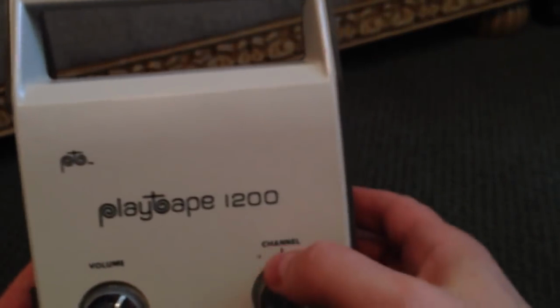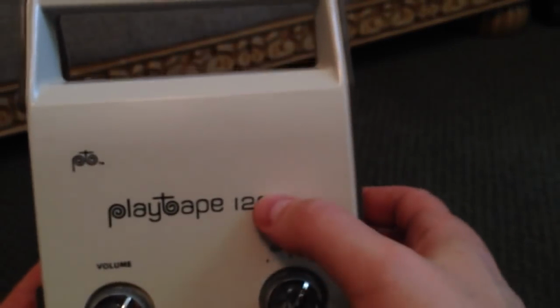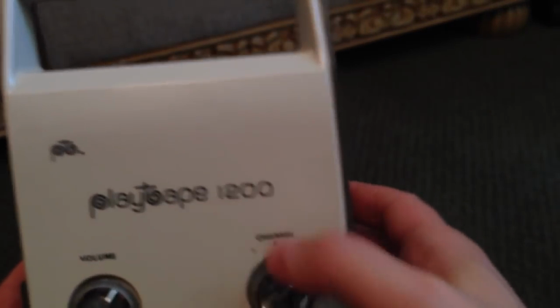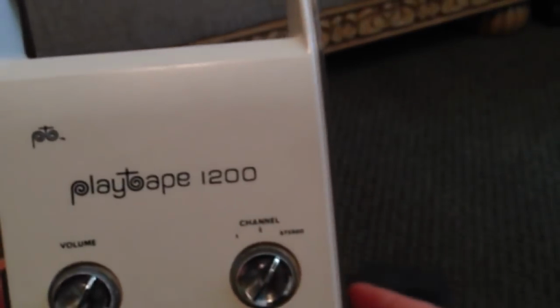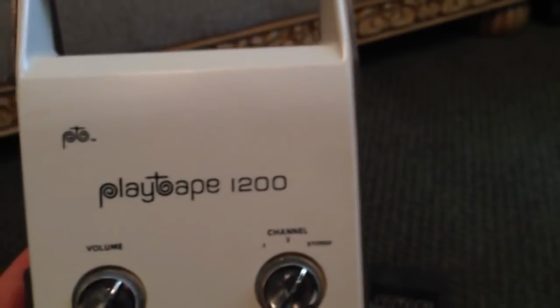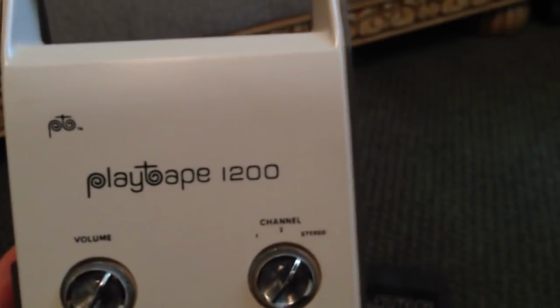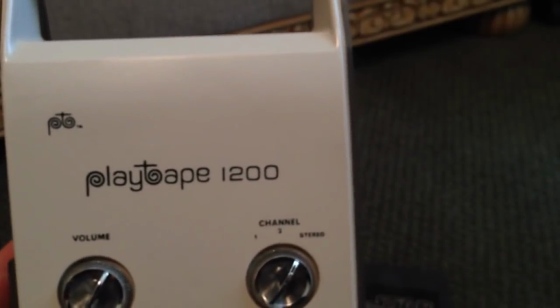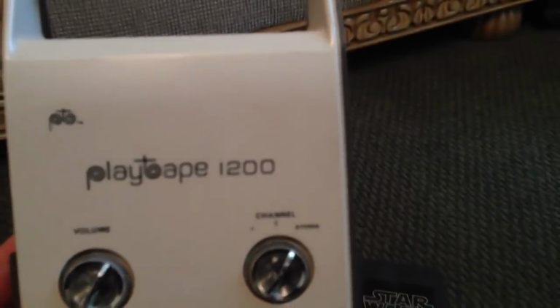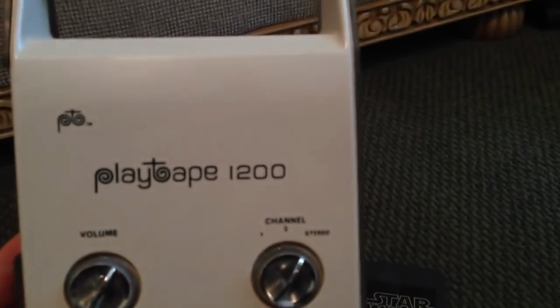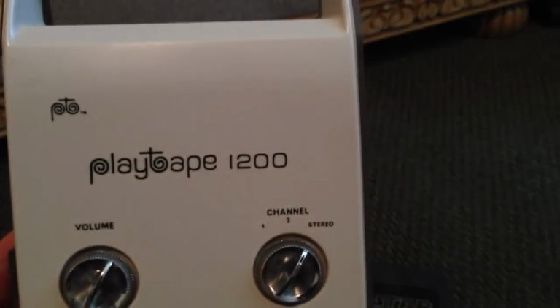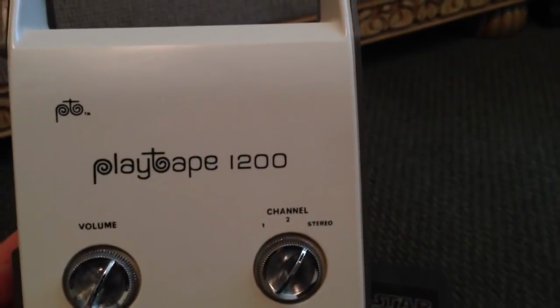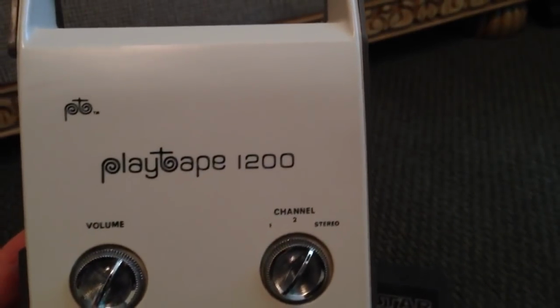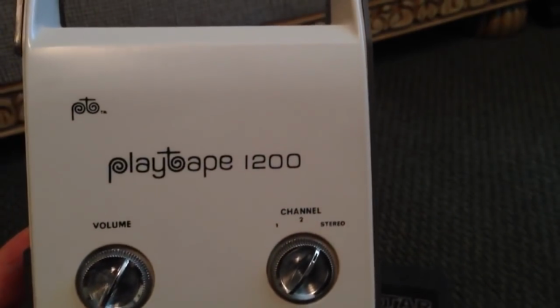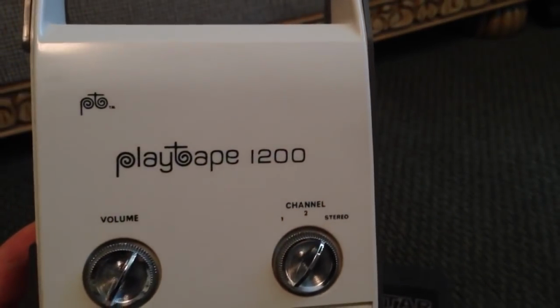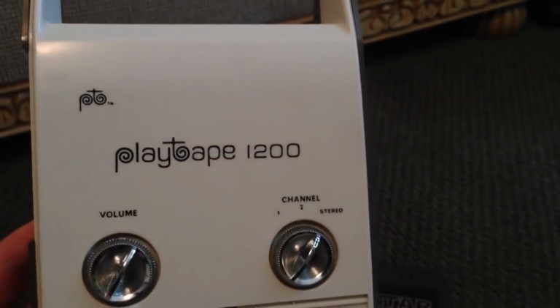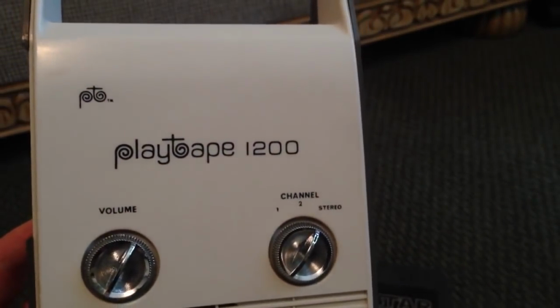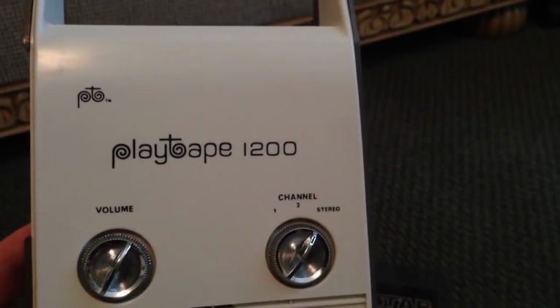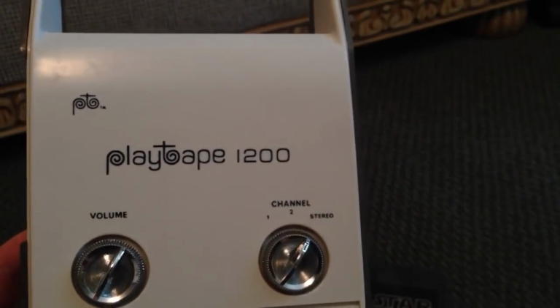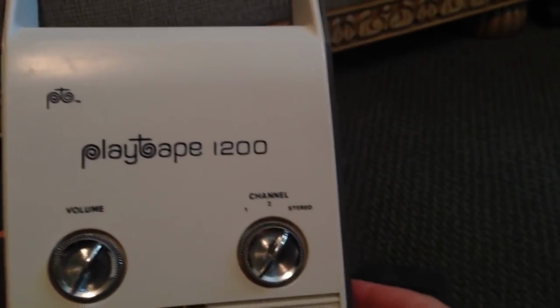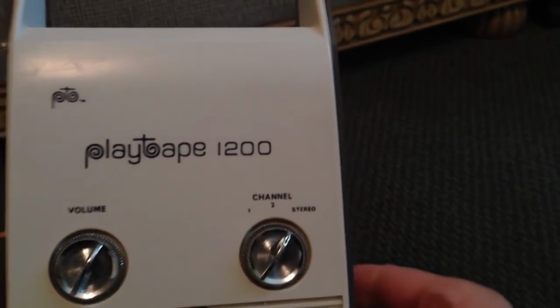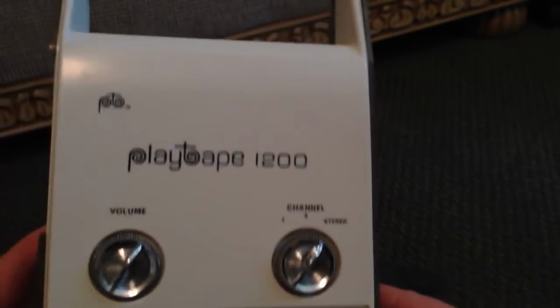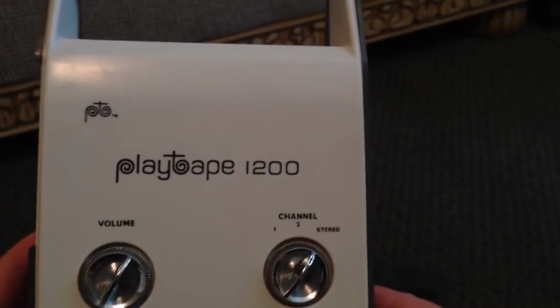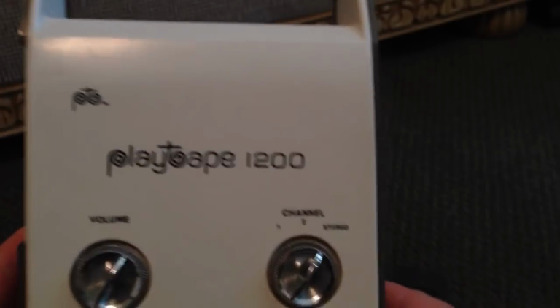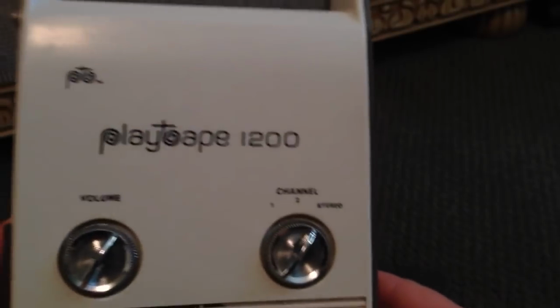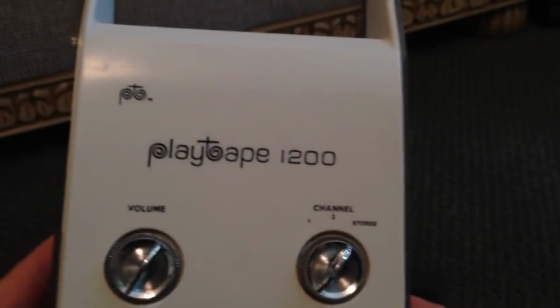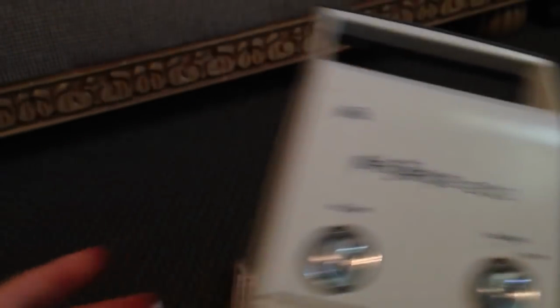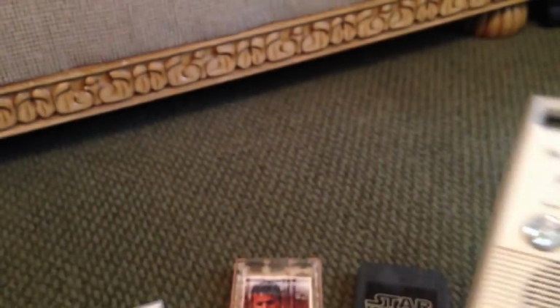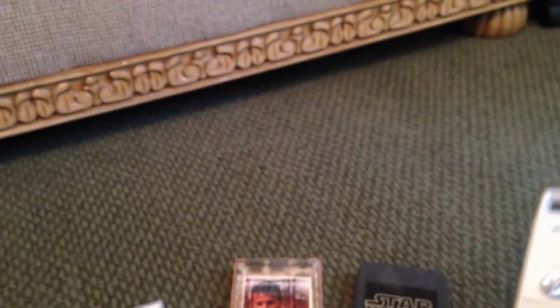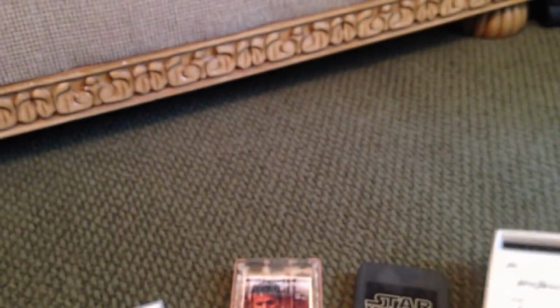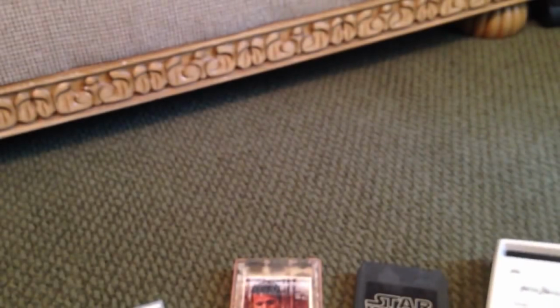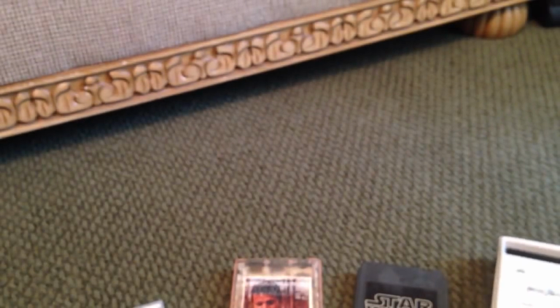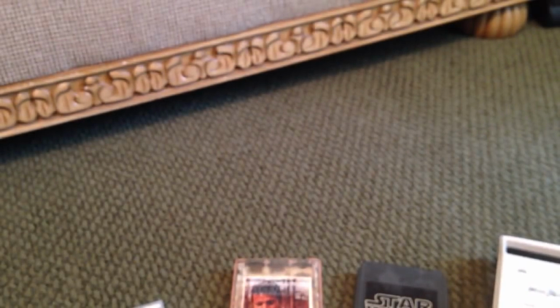This is the PlayTape 1200, and there were many different models introduced, all of which are very collectible. There was even a children's version of the PlayTape machine.